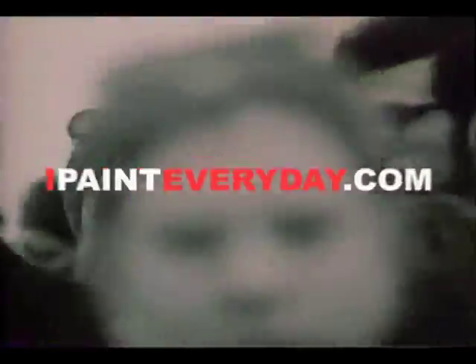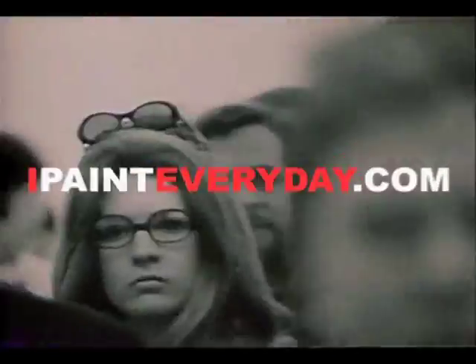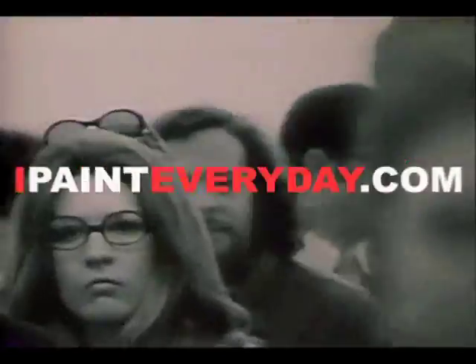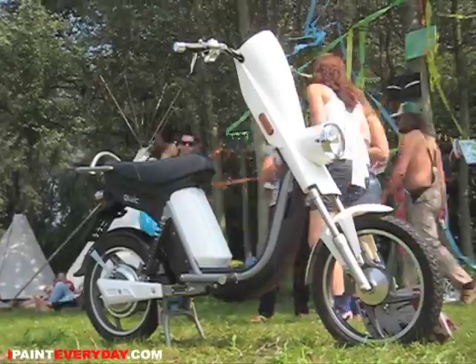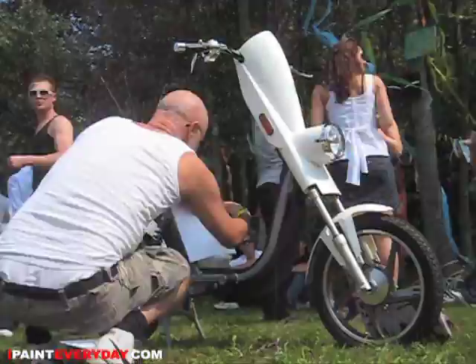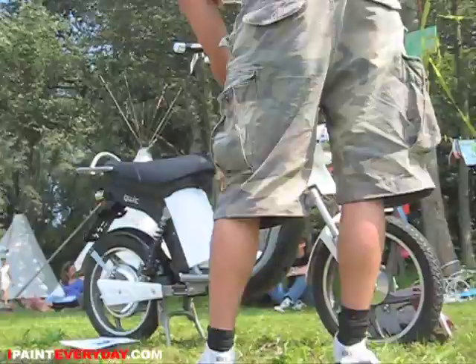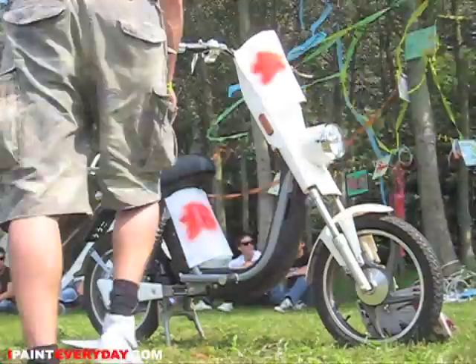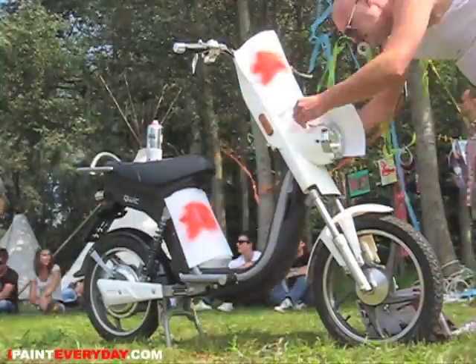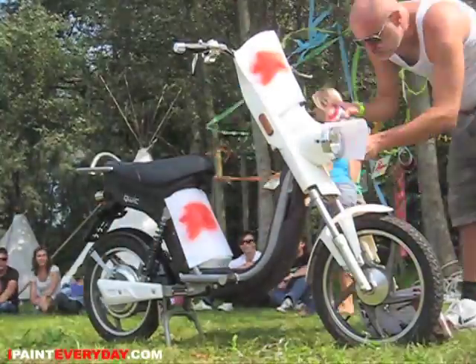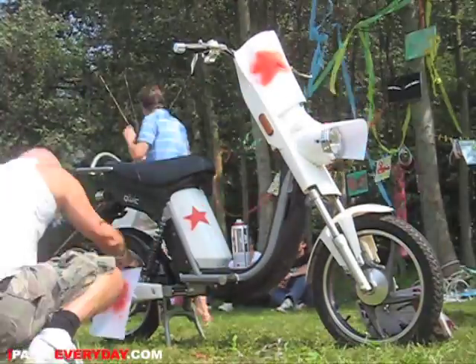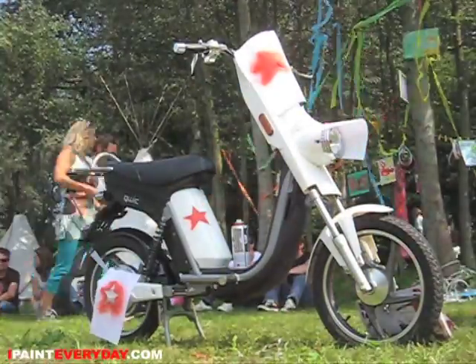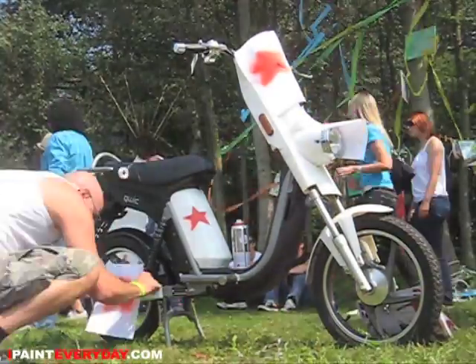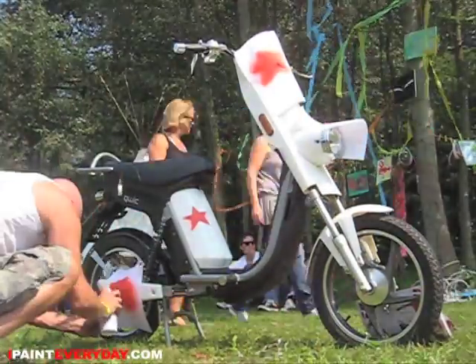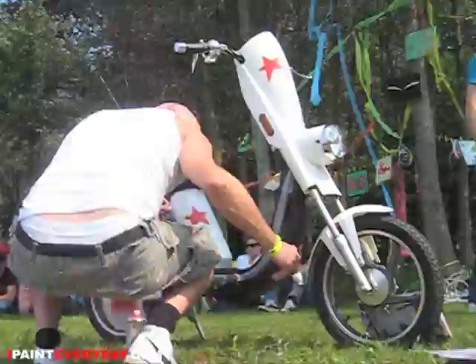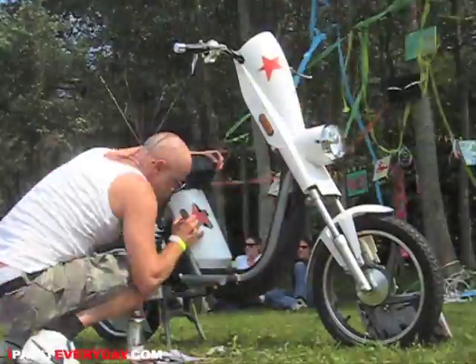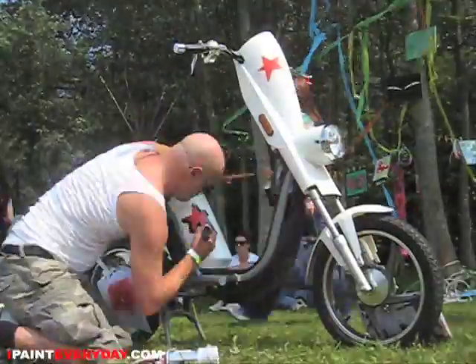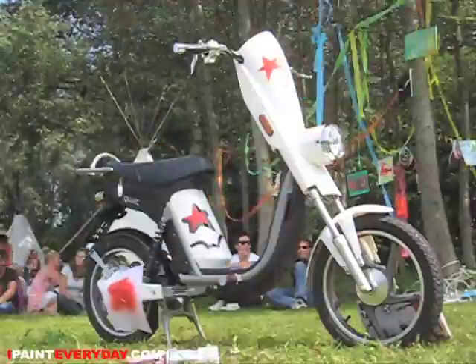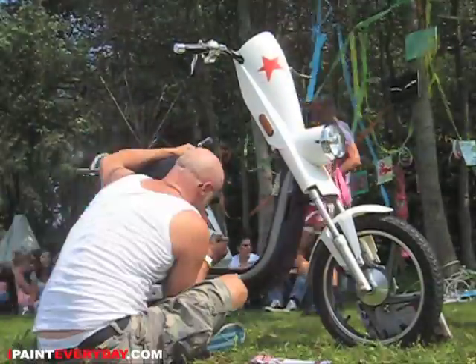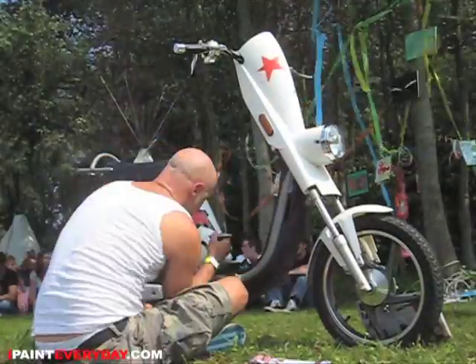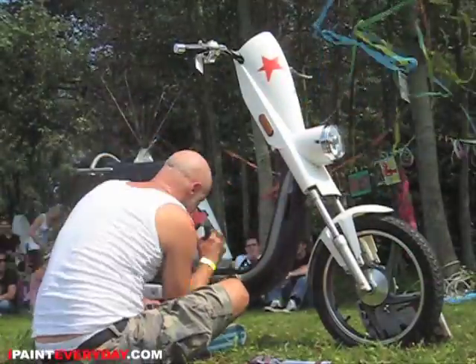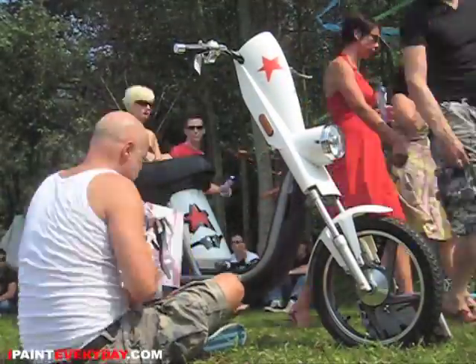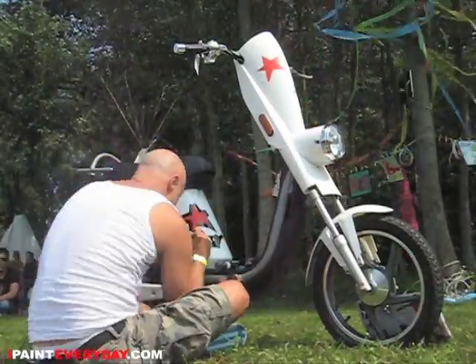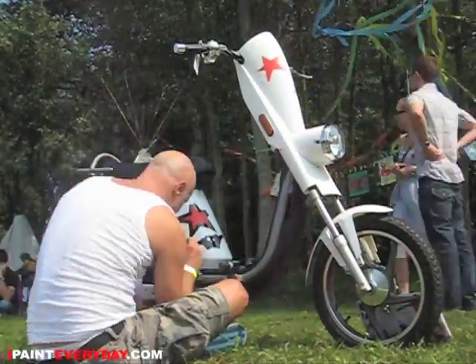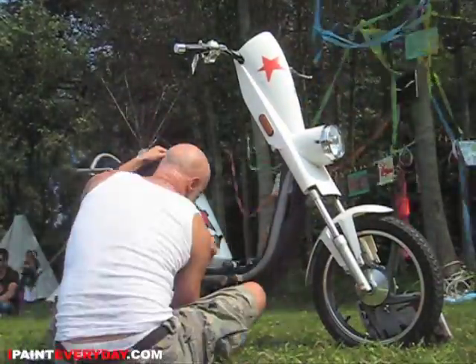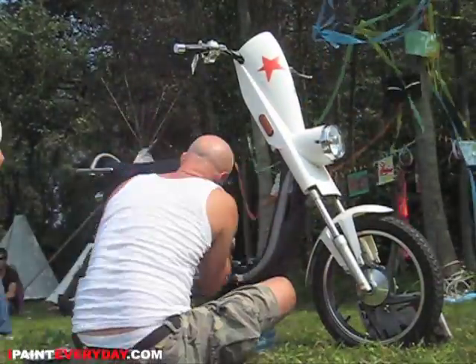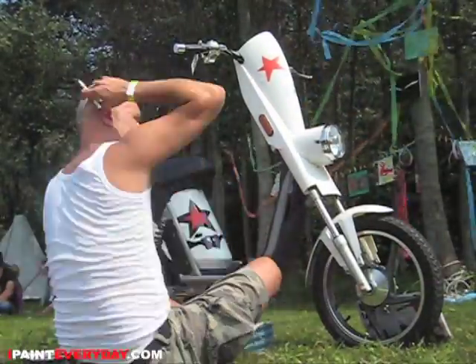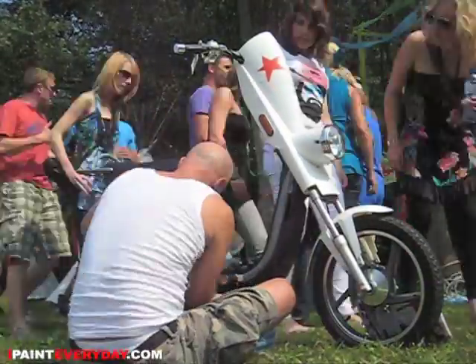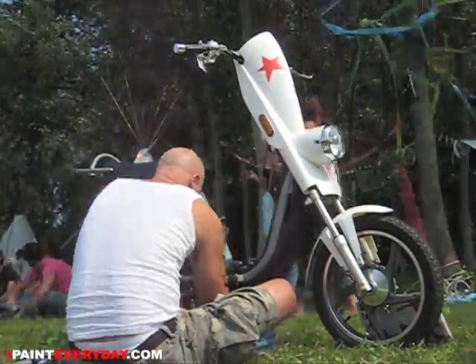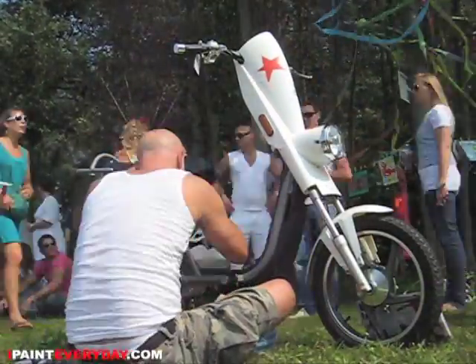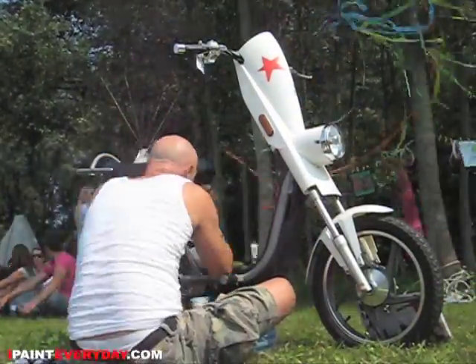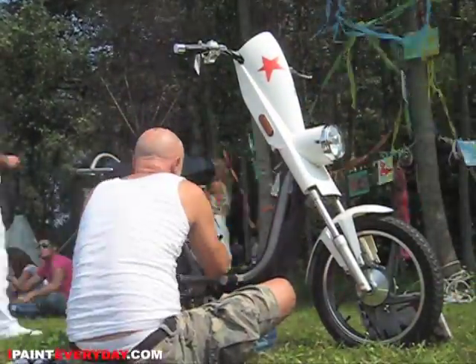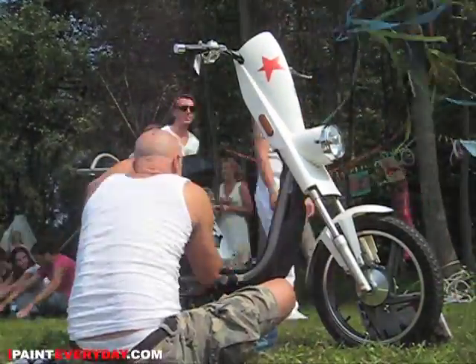Hello to iPaintEveryday.com. My name is Otto Graf and today I'm painting on a scooter at the Loveland Festival.